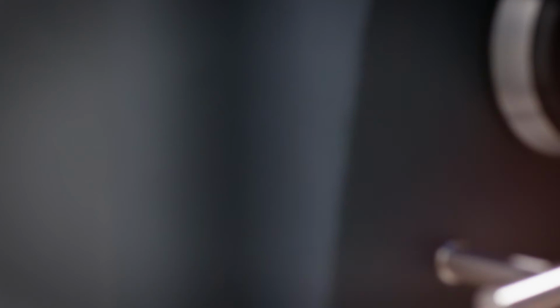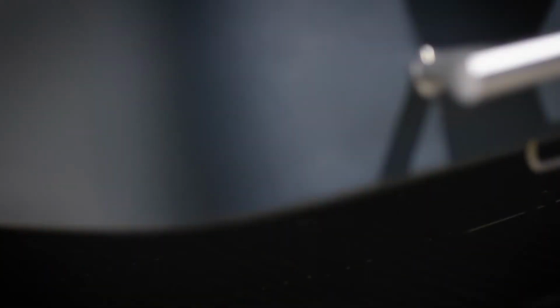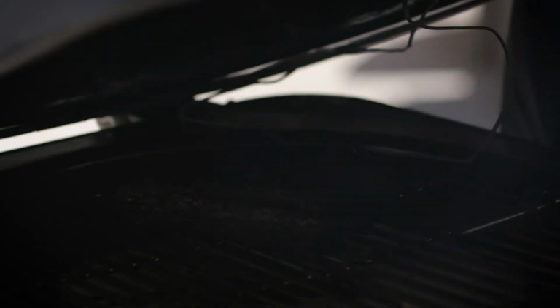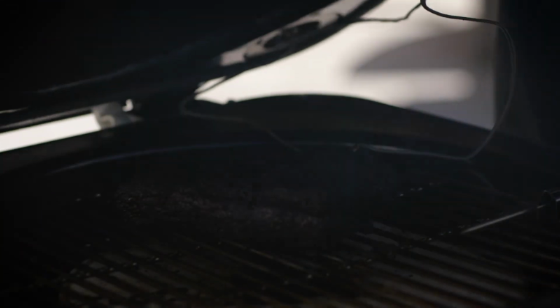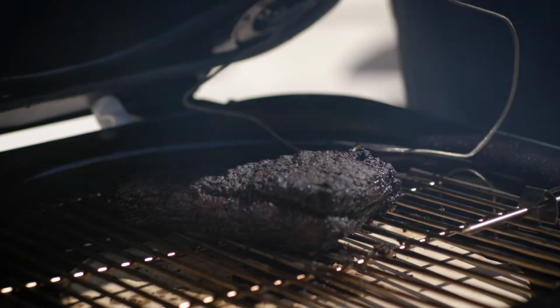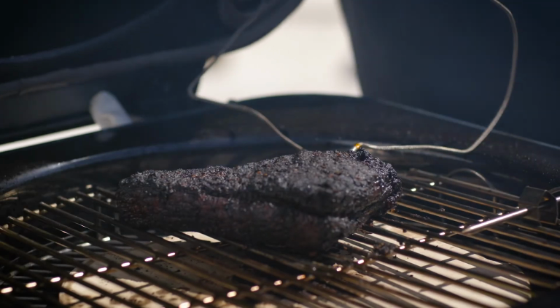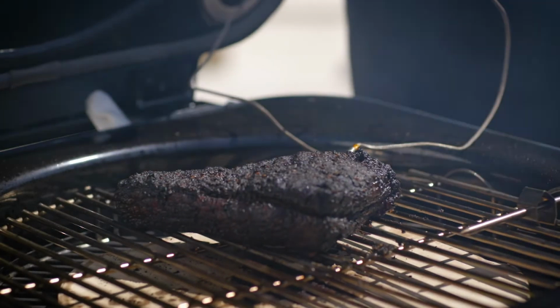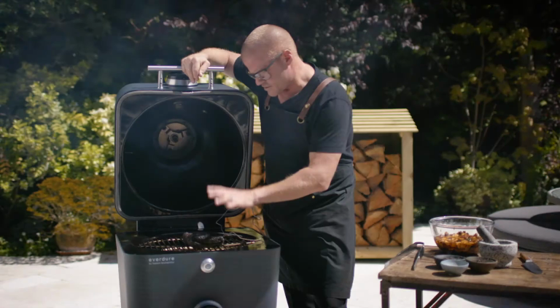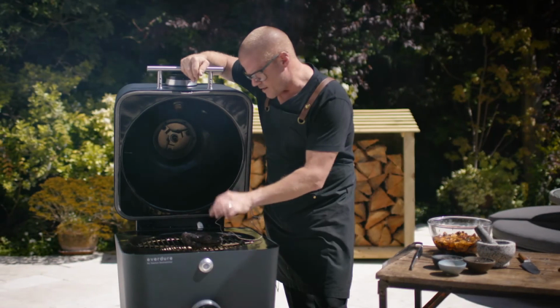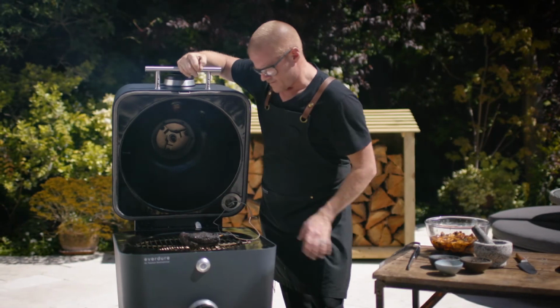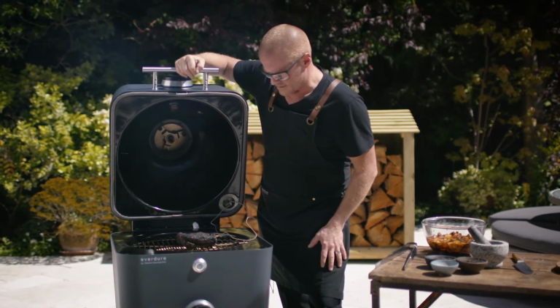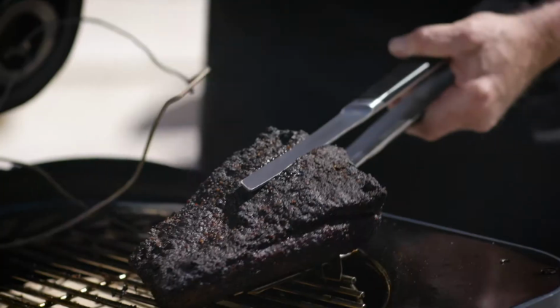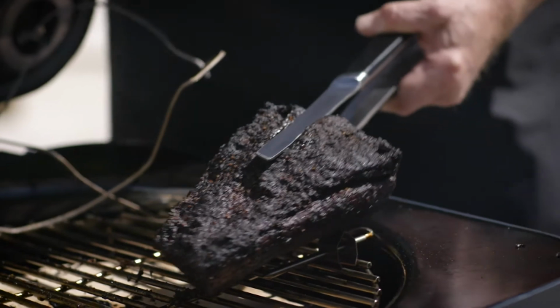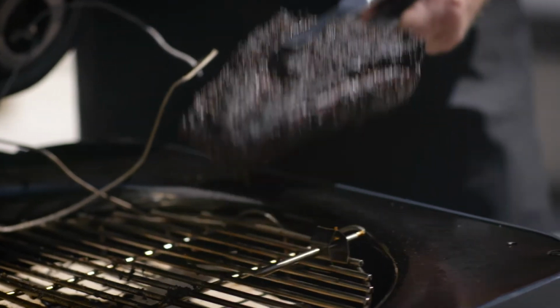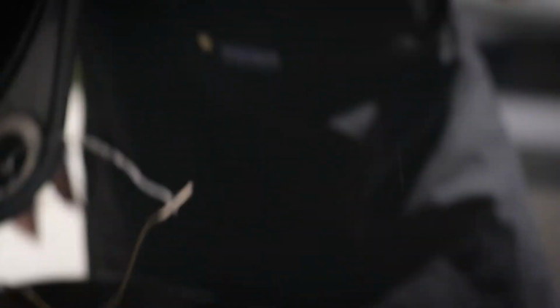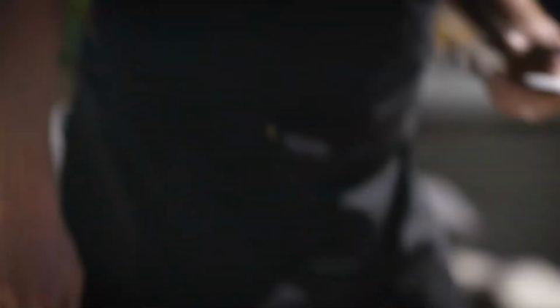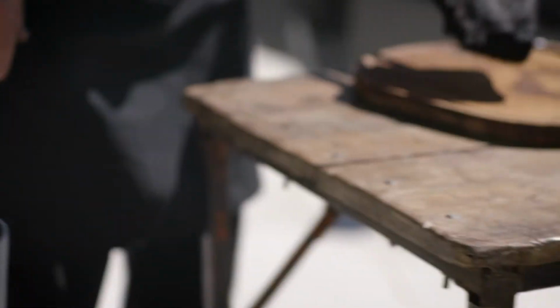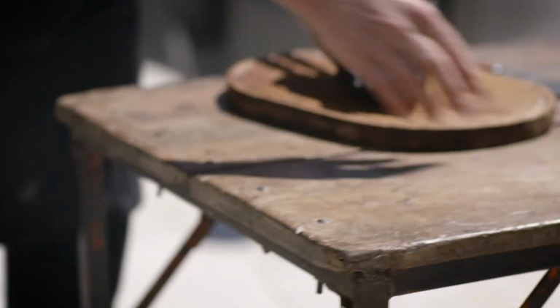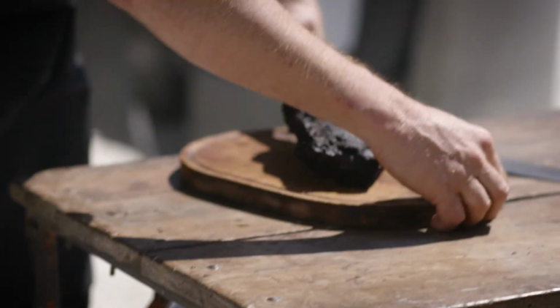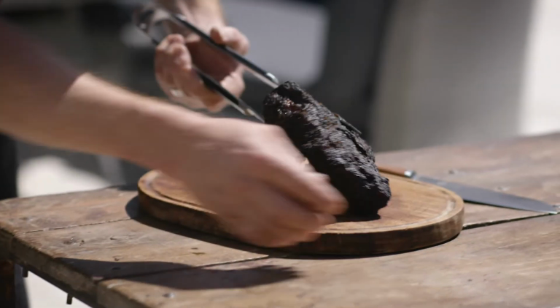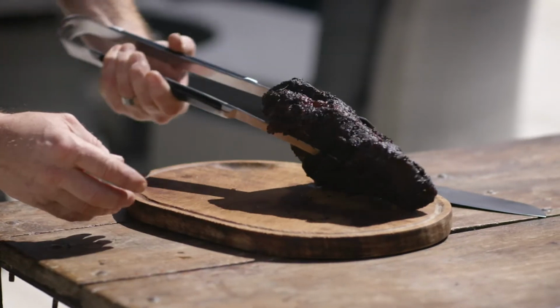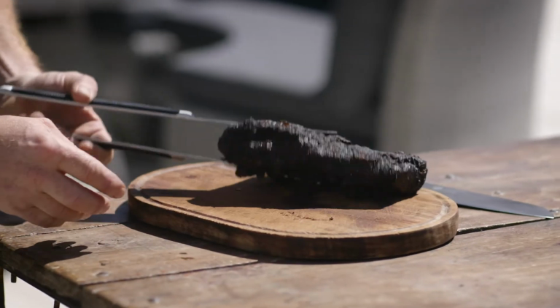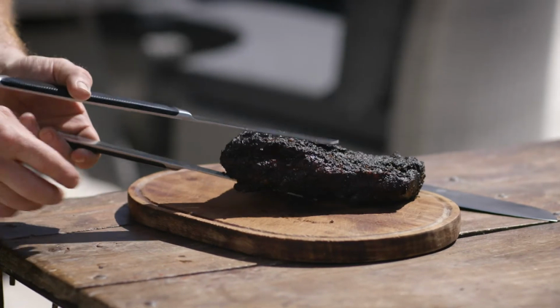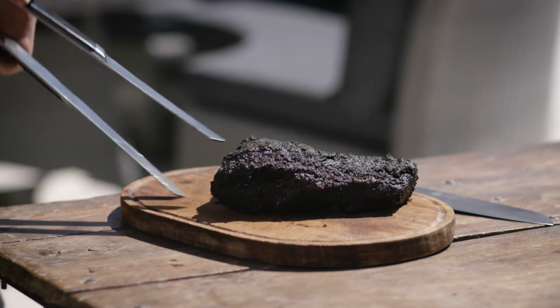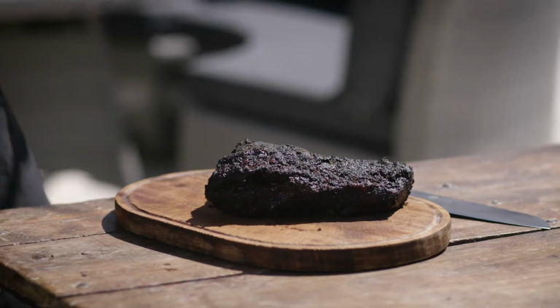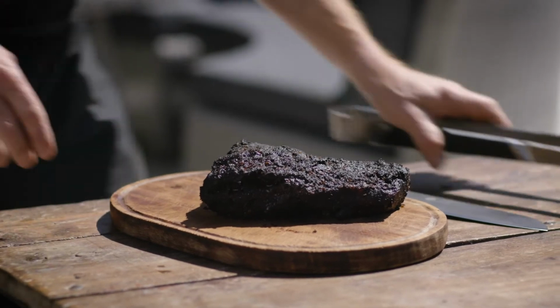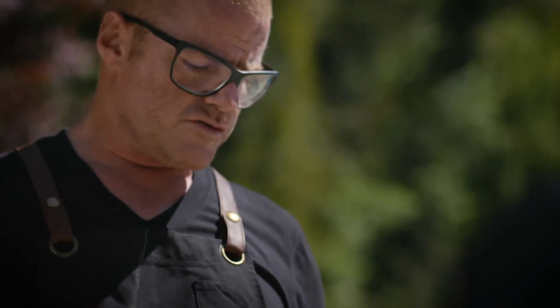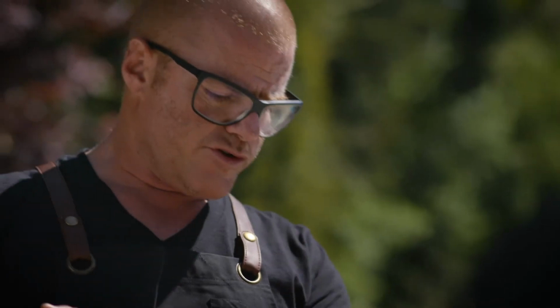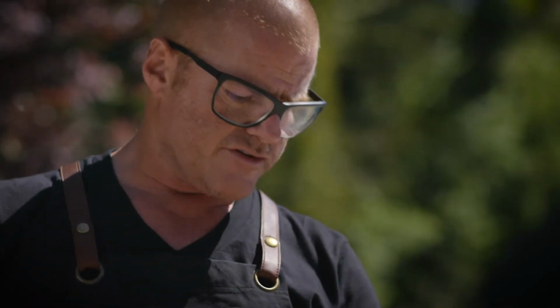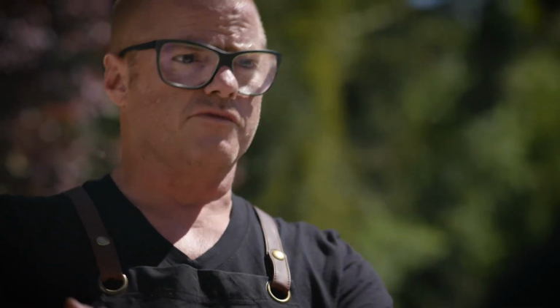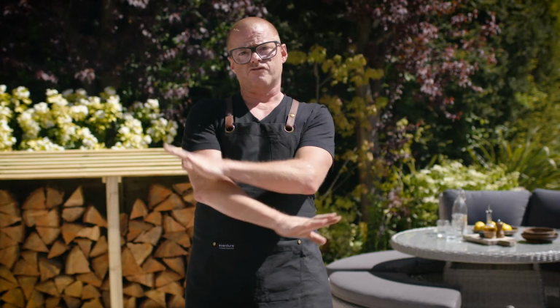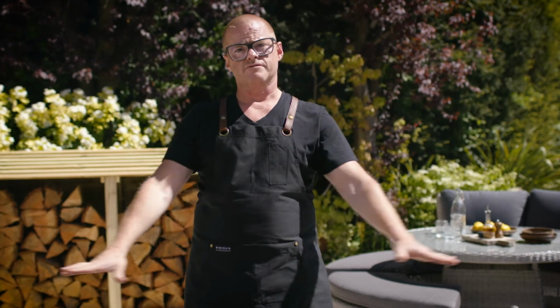That should be just about ready — that is smelling fantastic. I'm just going to leave this to rest, and that way it will allow all the proteins to relax and the juices will be beautifully distributed through the piece of meat.